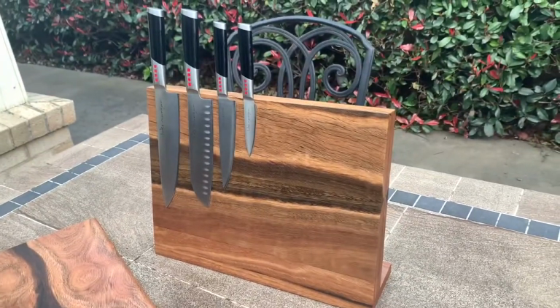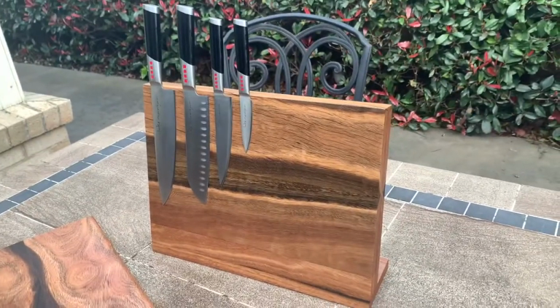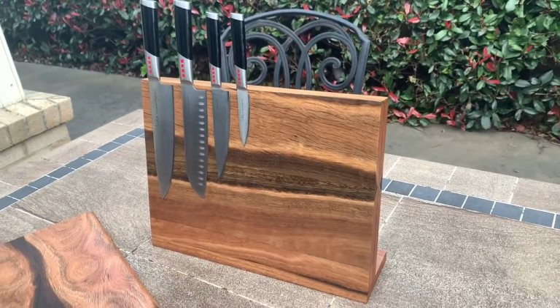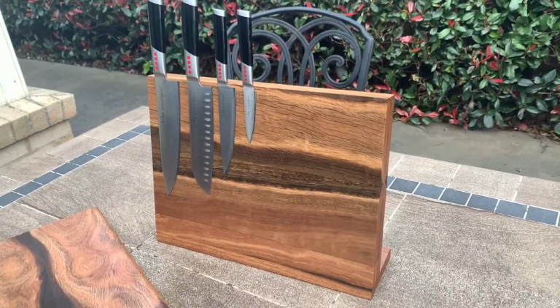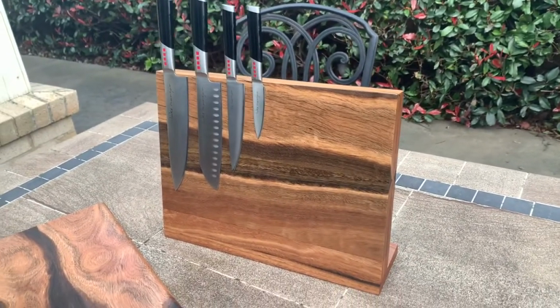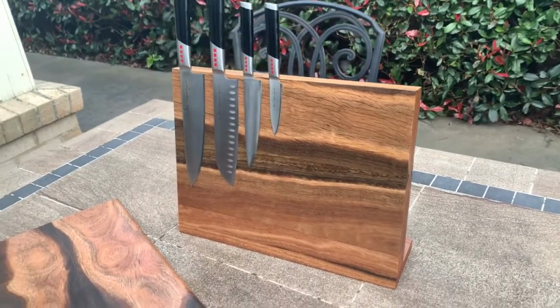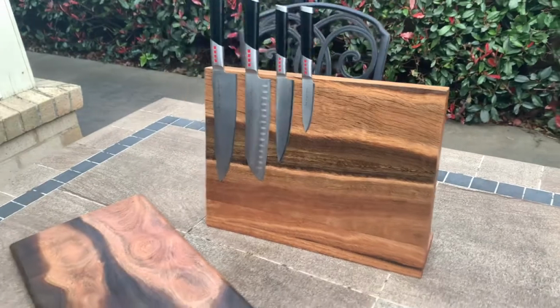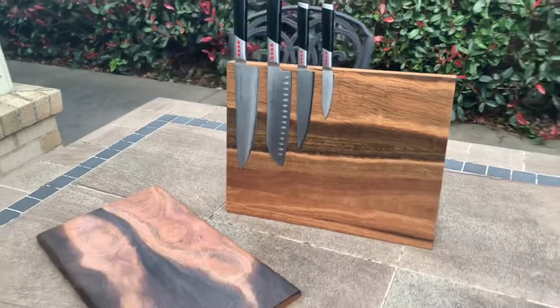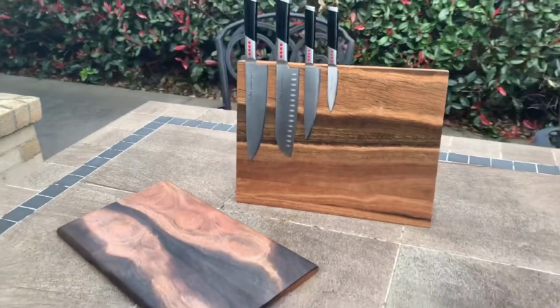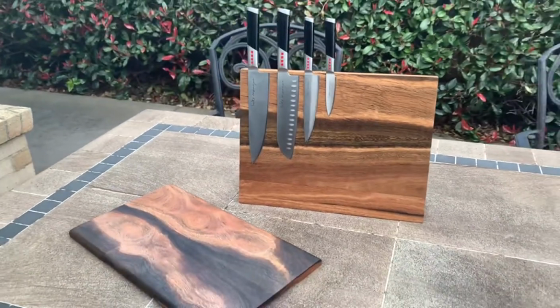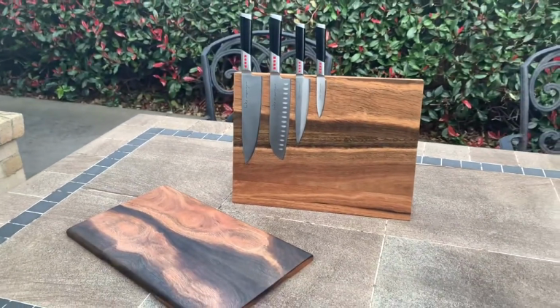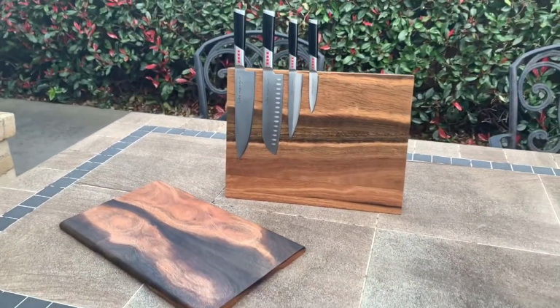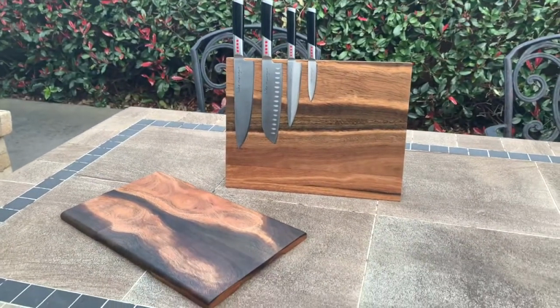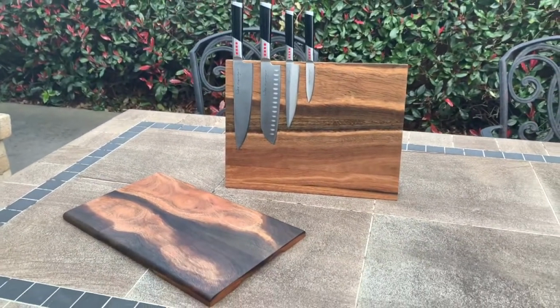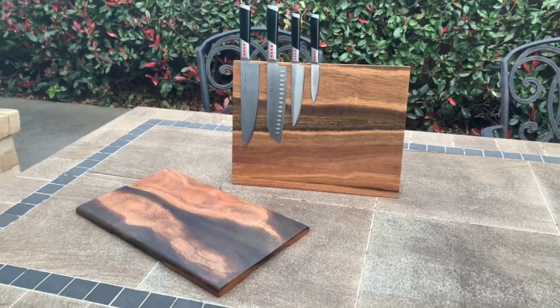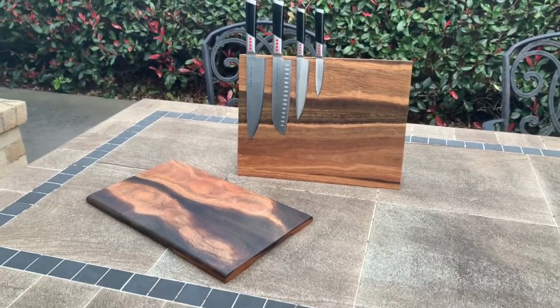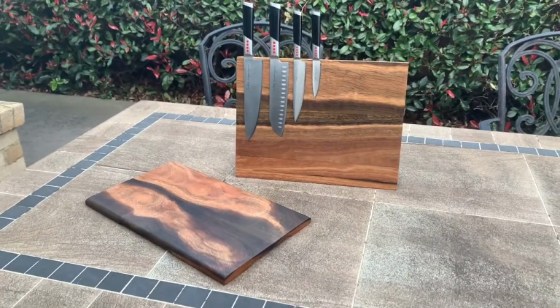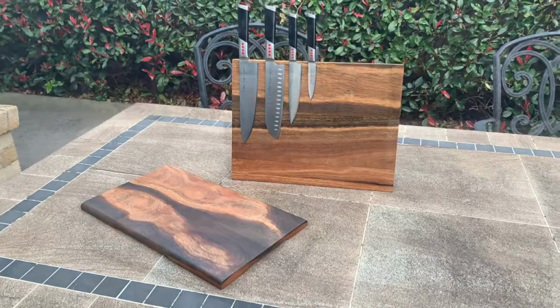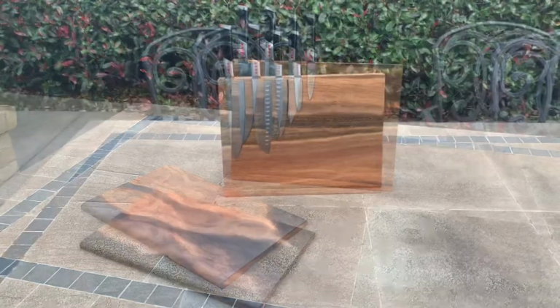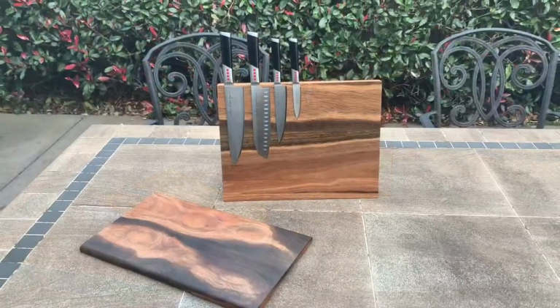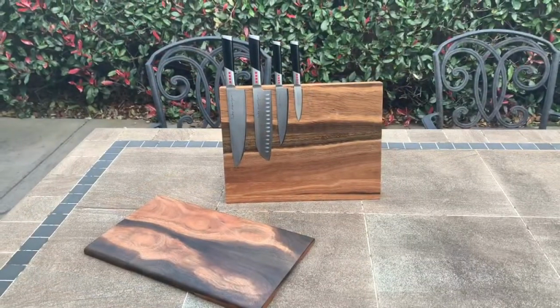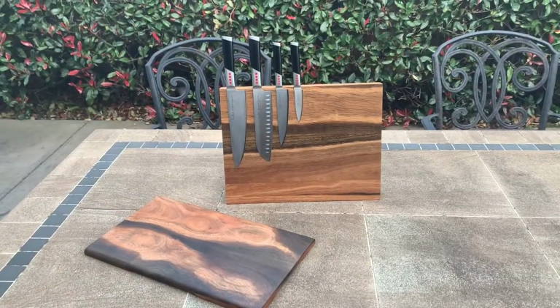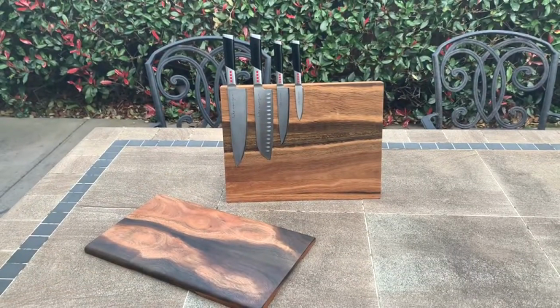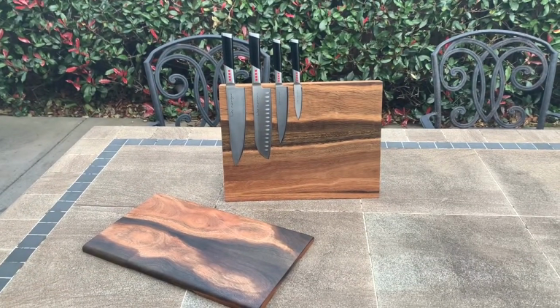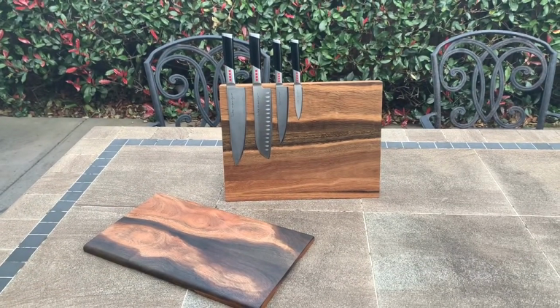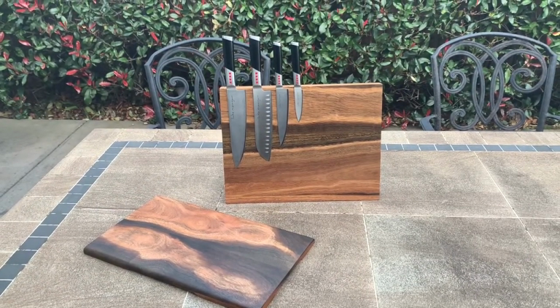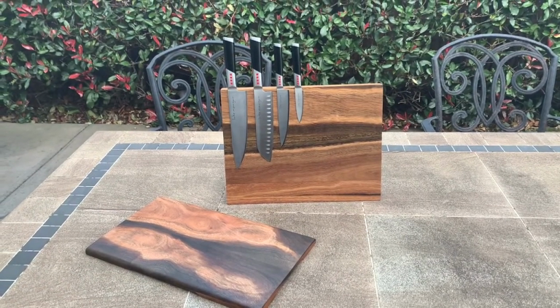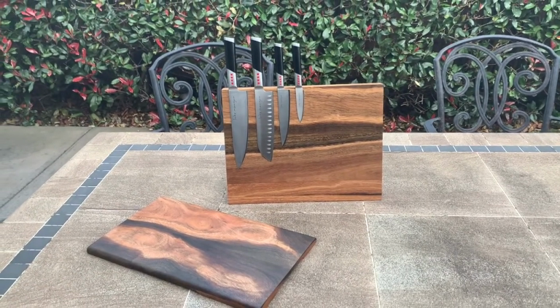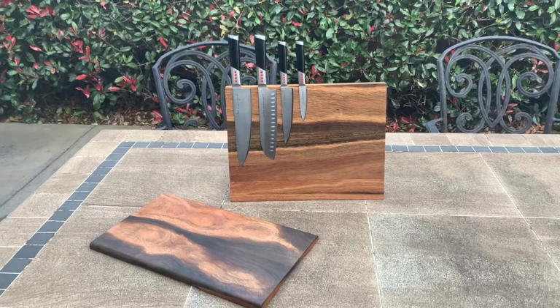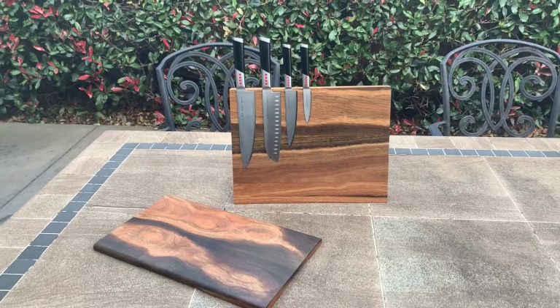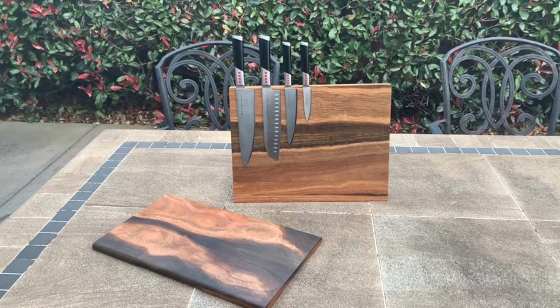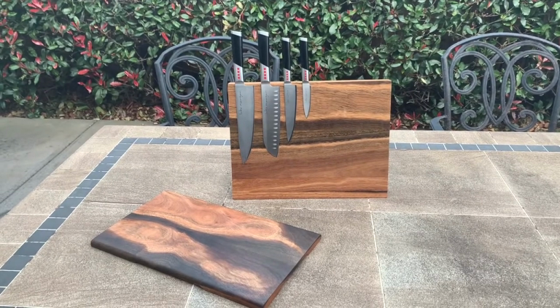These you can basically place on any countertop. Really happy with the results. Thanks for watching — if you'd like to know more about the items I make, please send me a message through Facebook or Instagram.